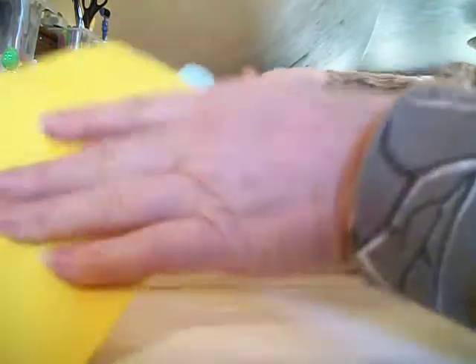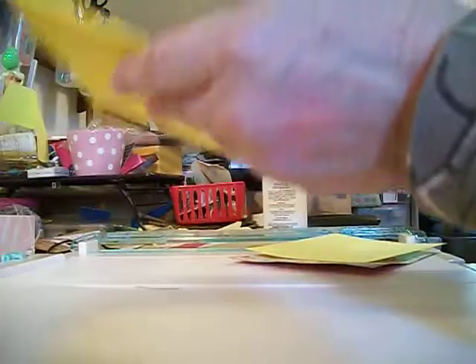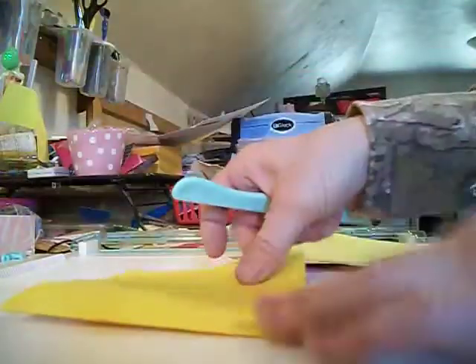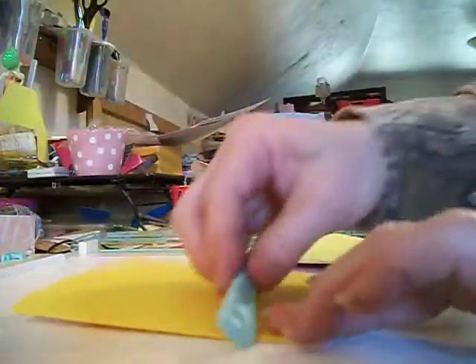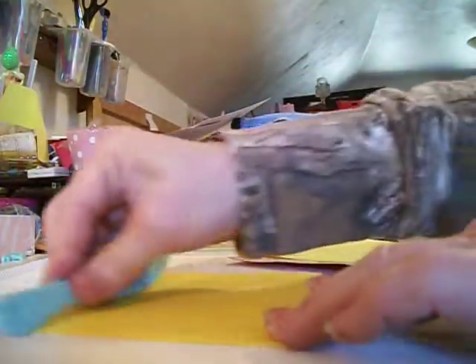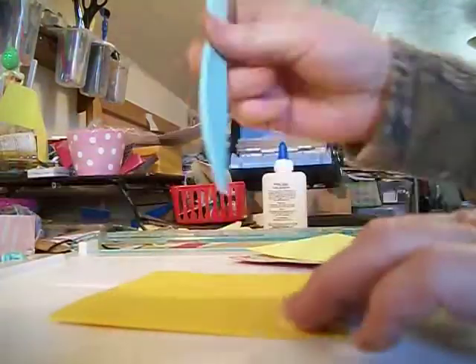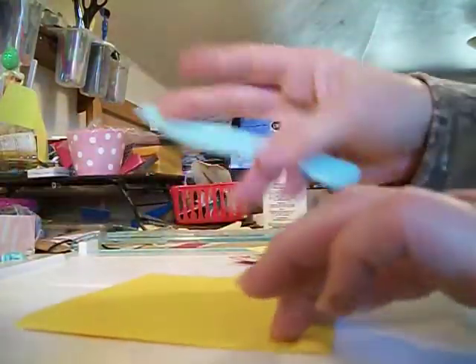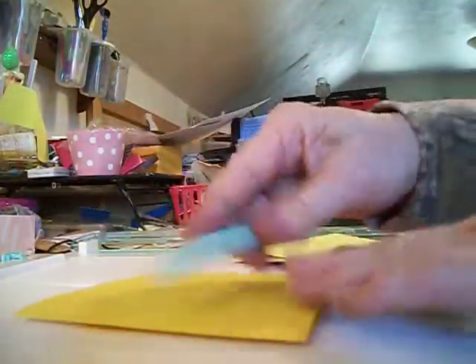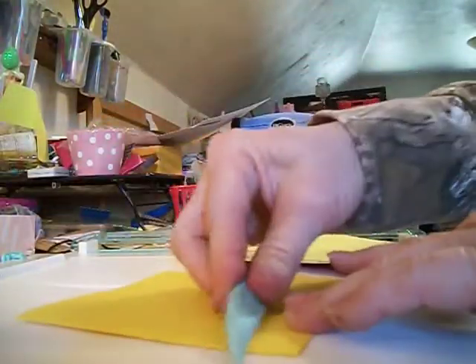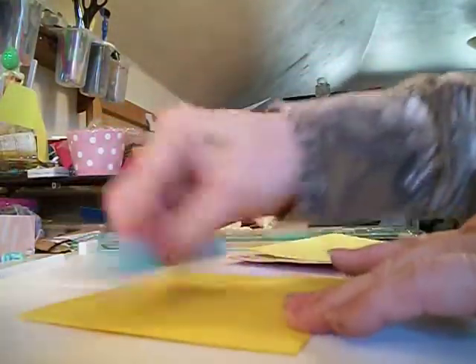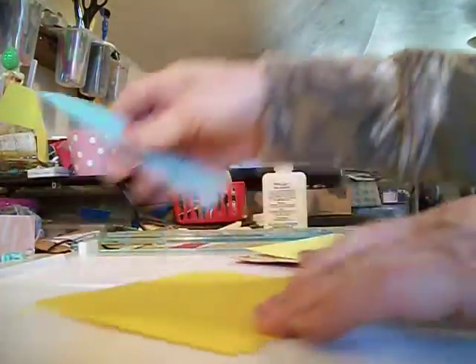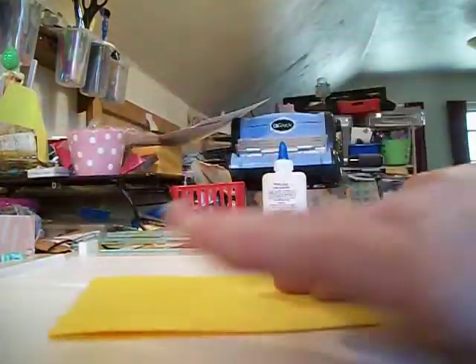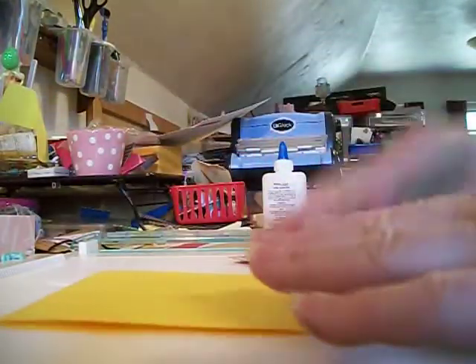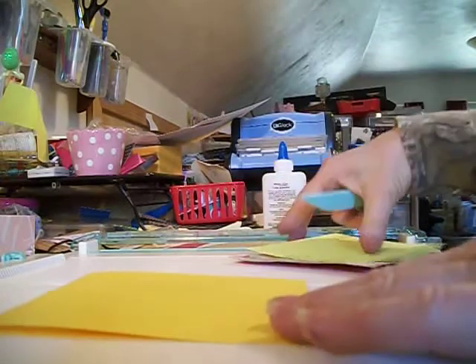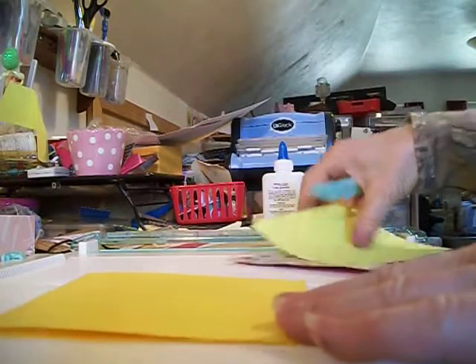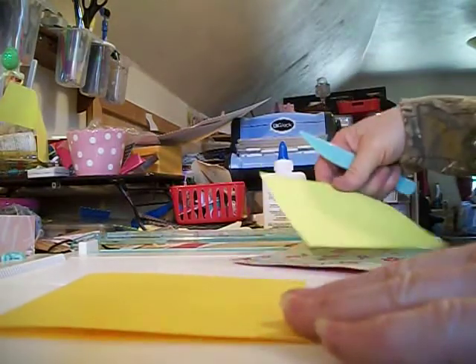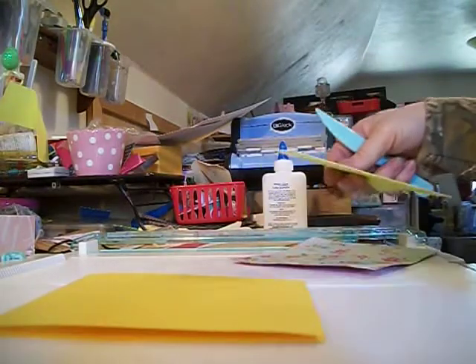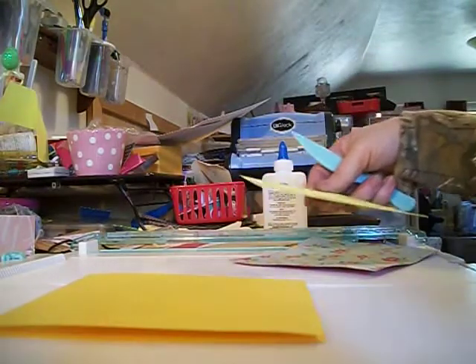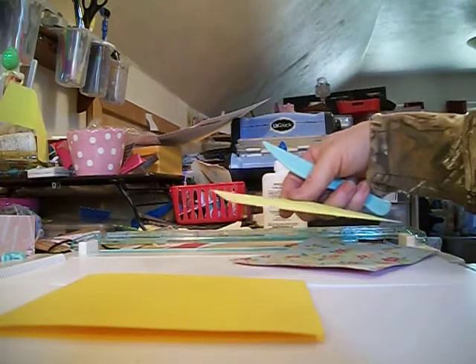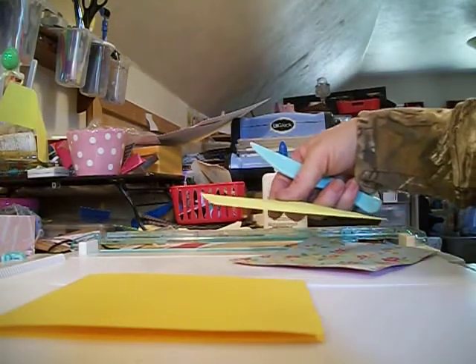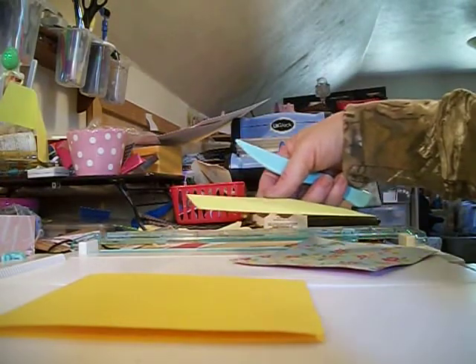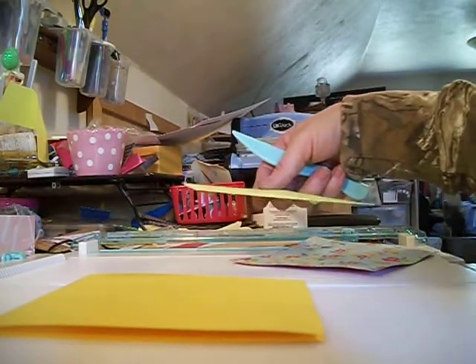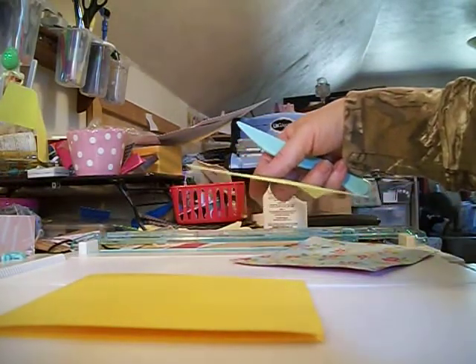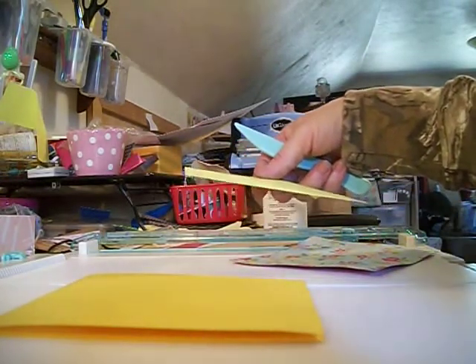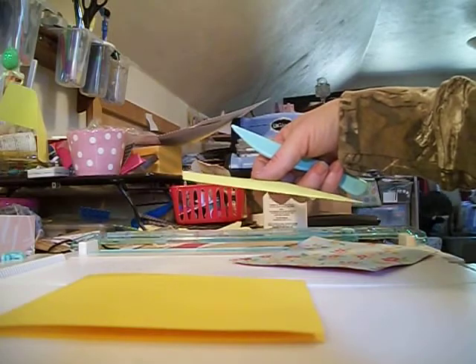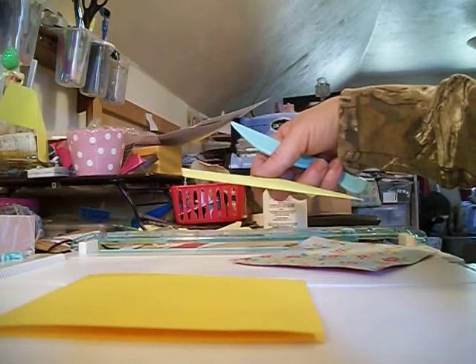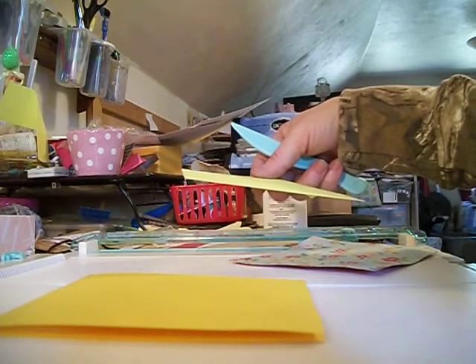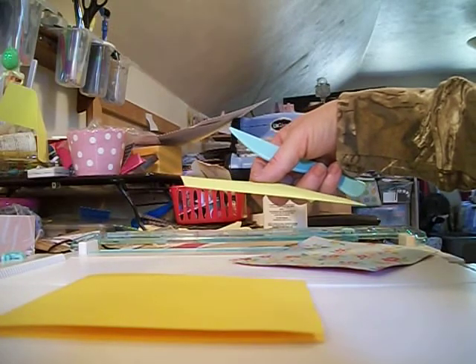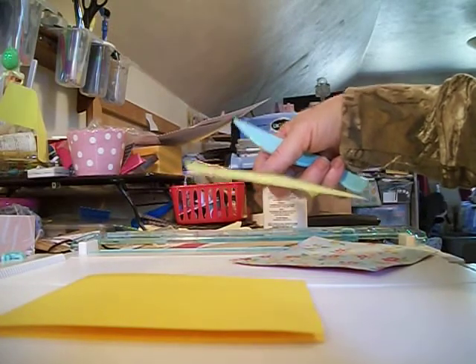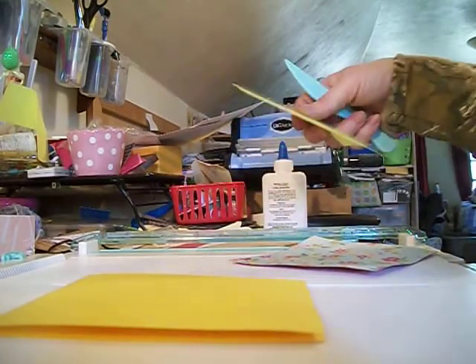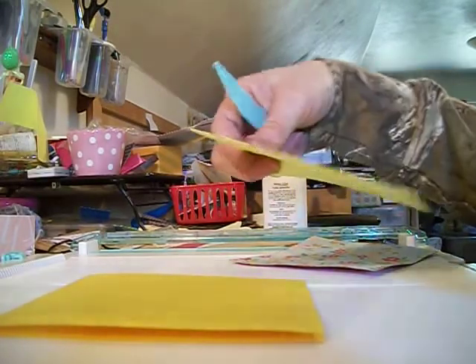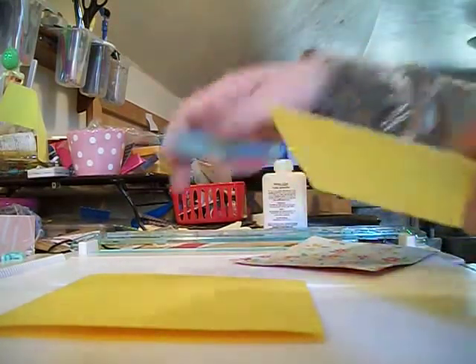And then we're going to fold that in half. We're going to crease it. And then we're going to take another piece of cardstock — well two pieces that are 5 and 3 eighths by 4 and 7 eighths.